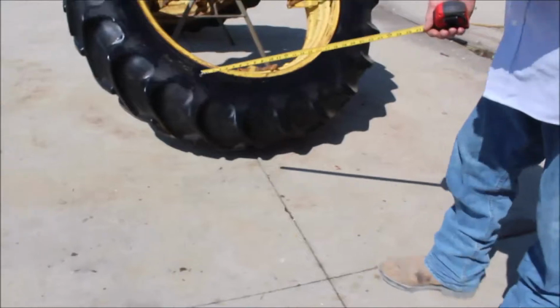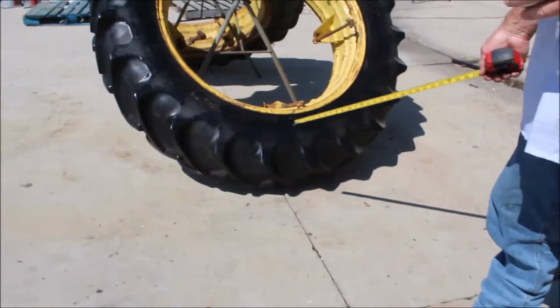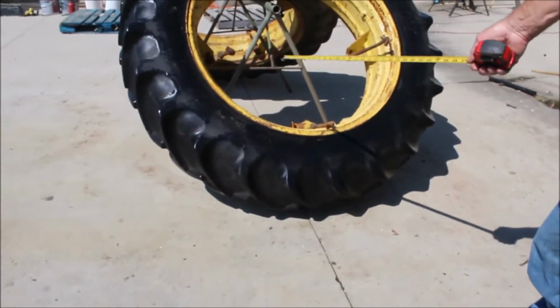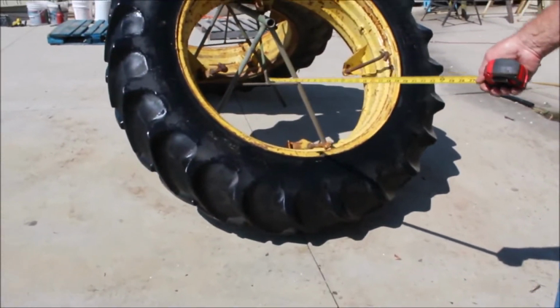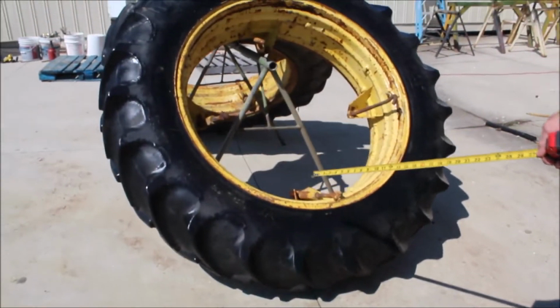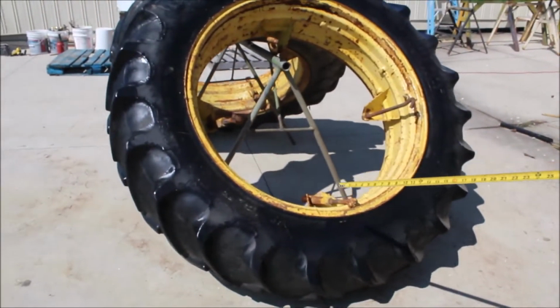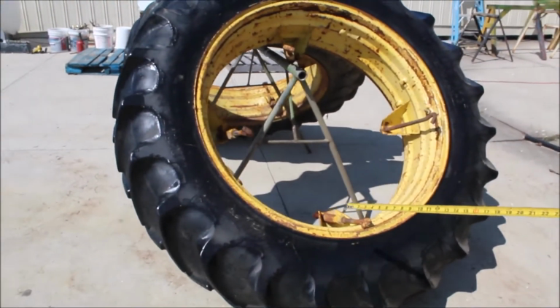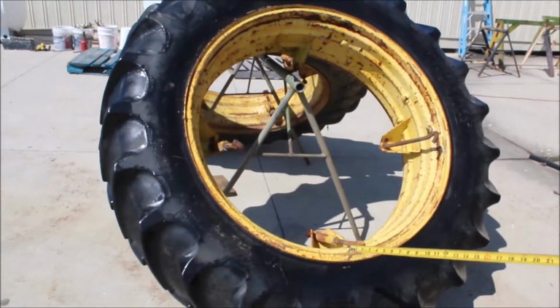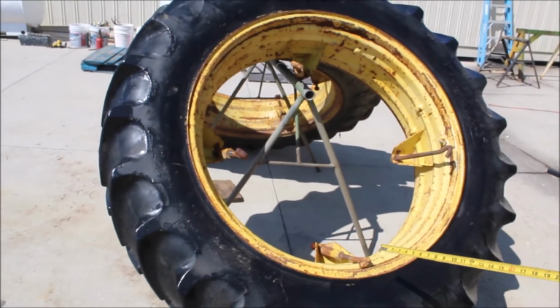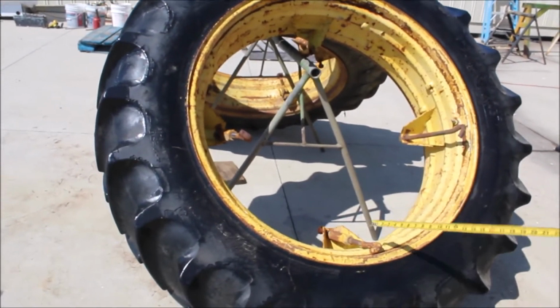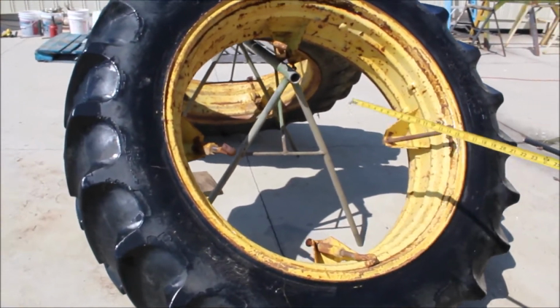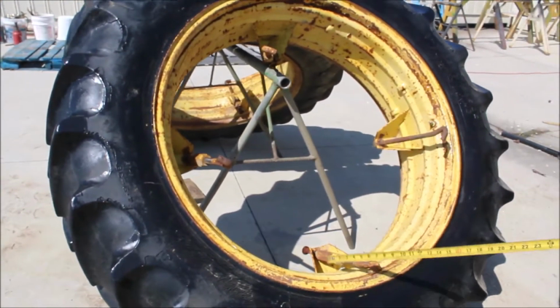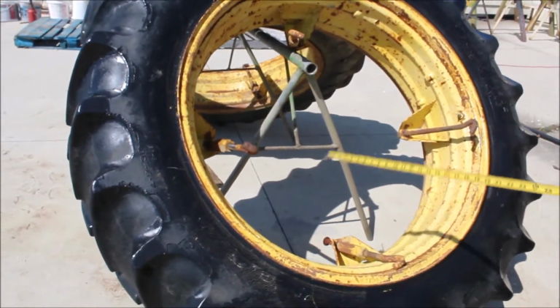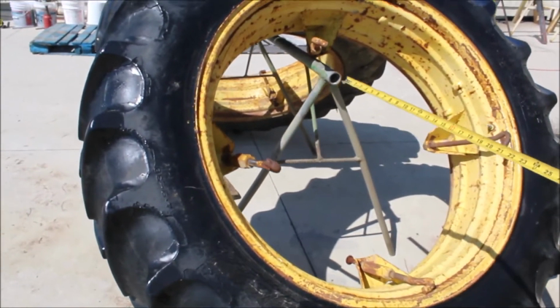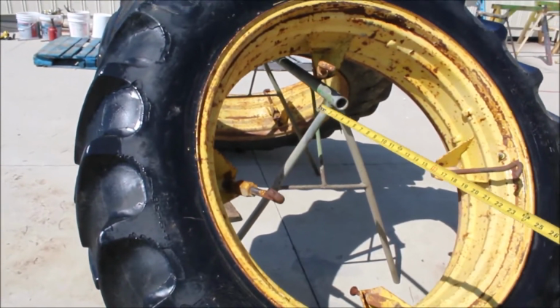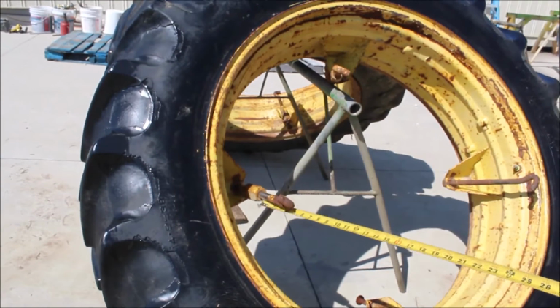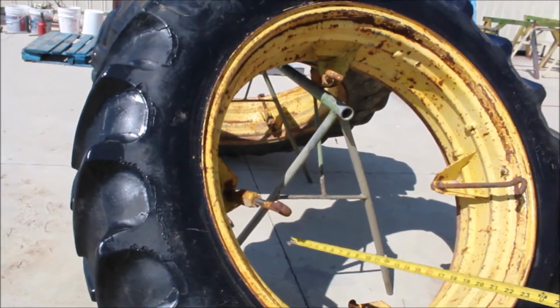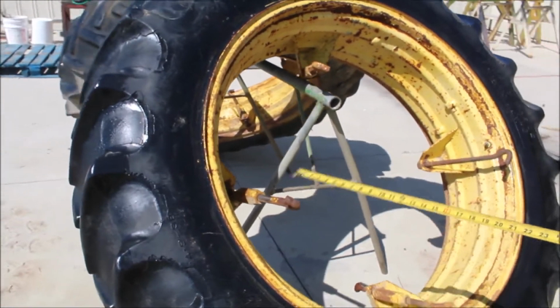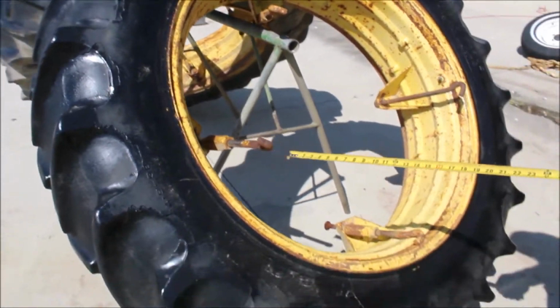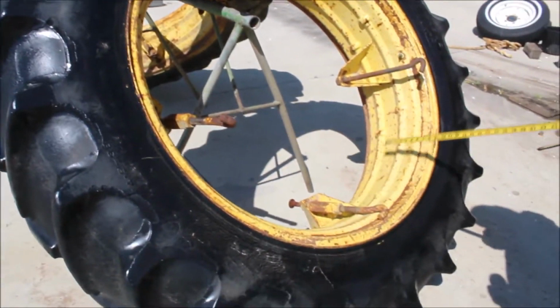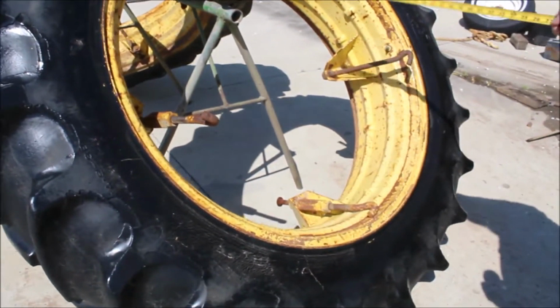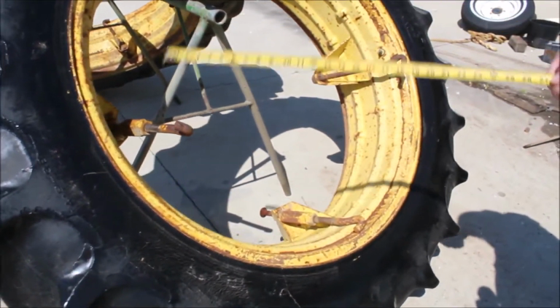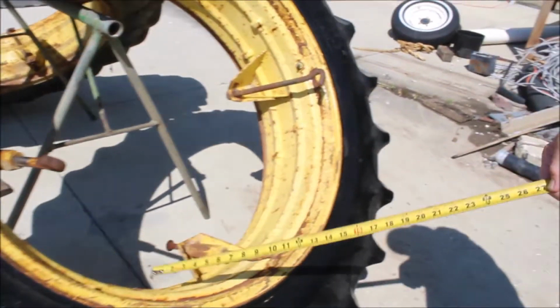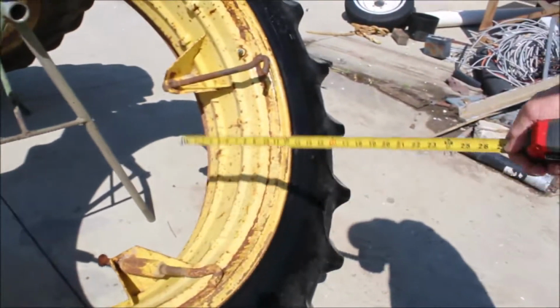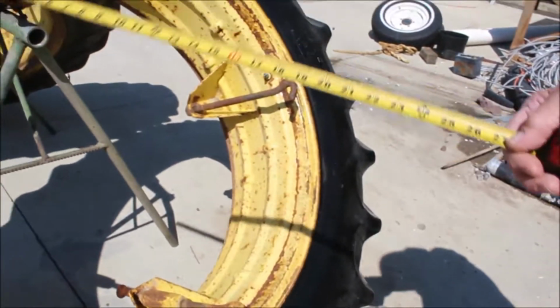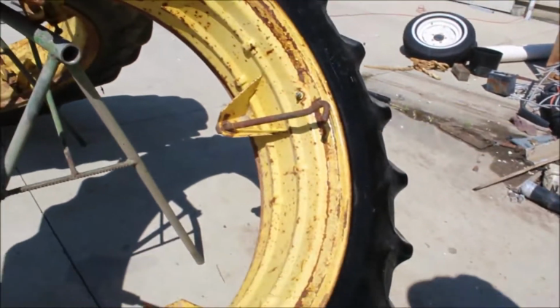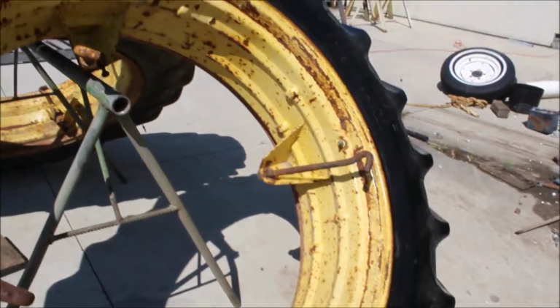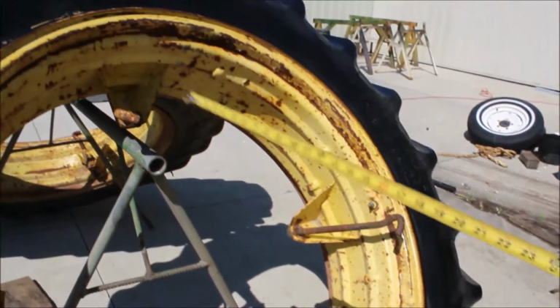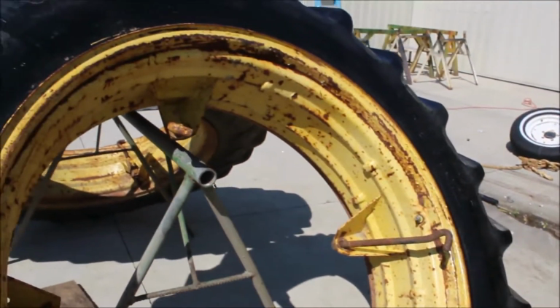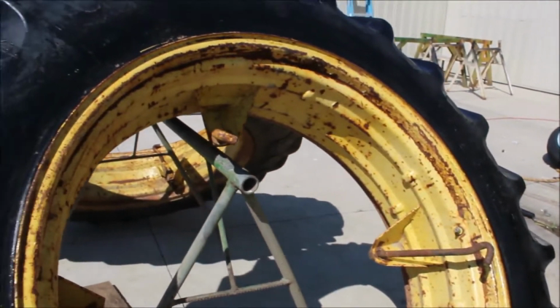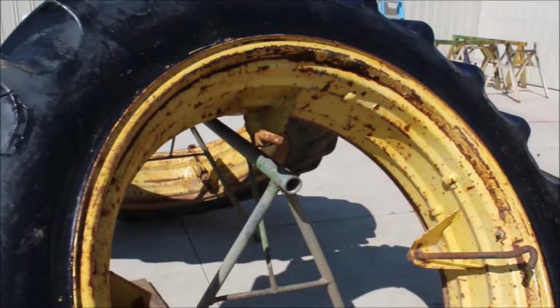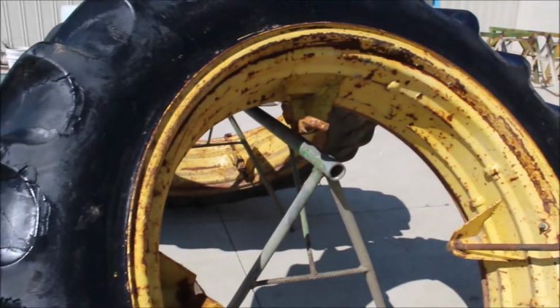We have a pair of 14 938s. They're made as a dual. They've got your bolts already in there. You take that off, use them for drive cars.